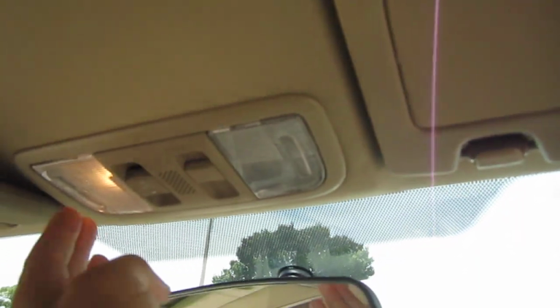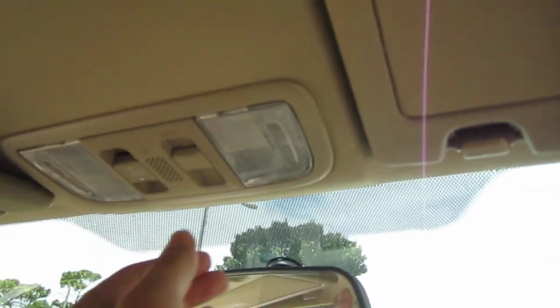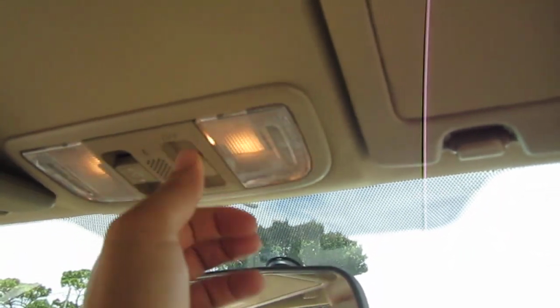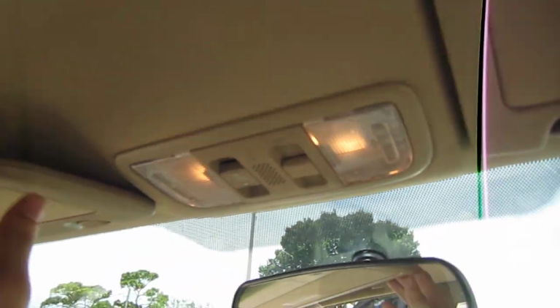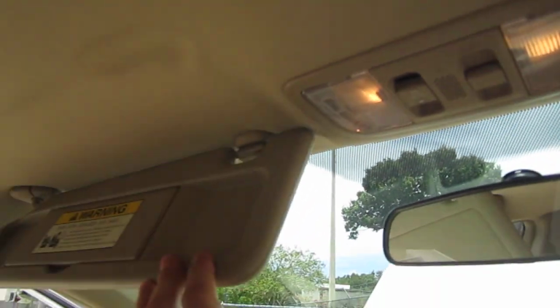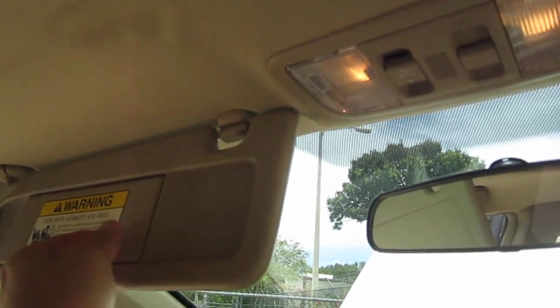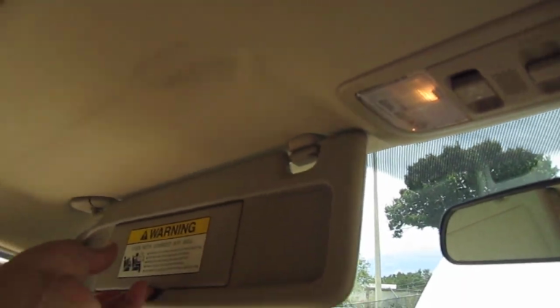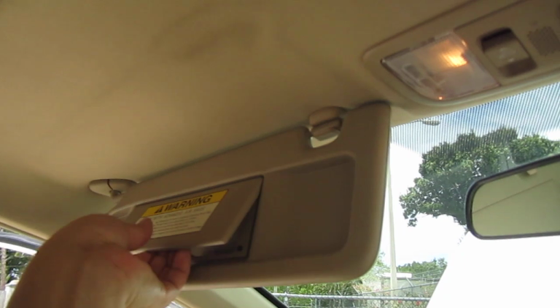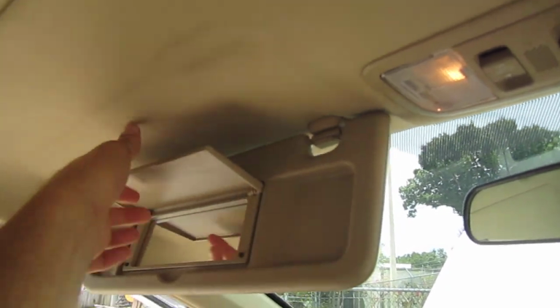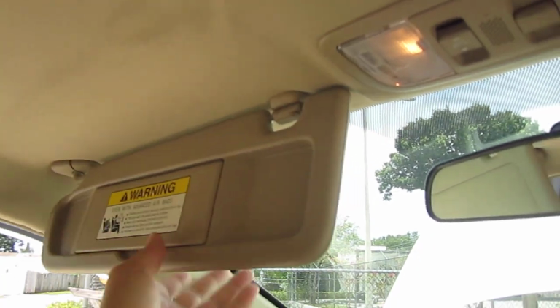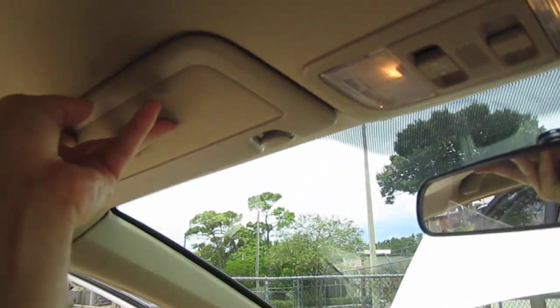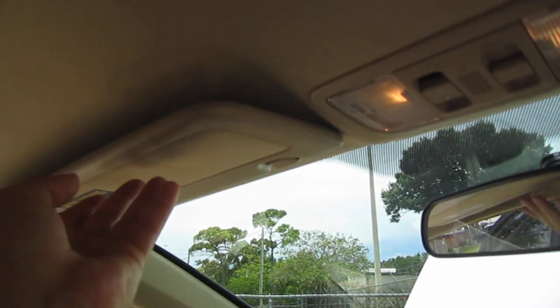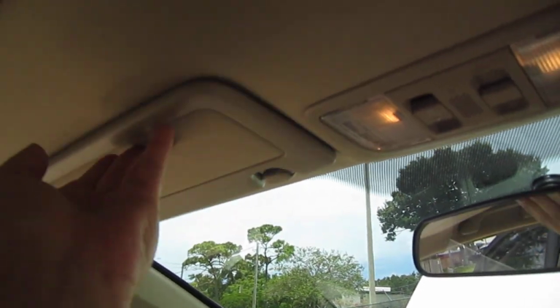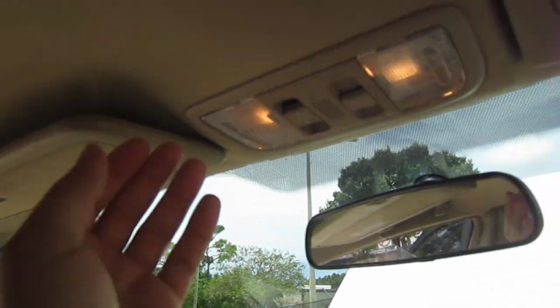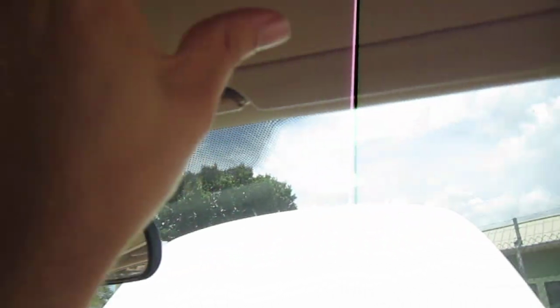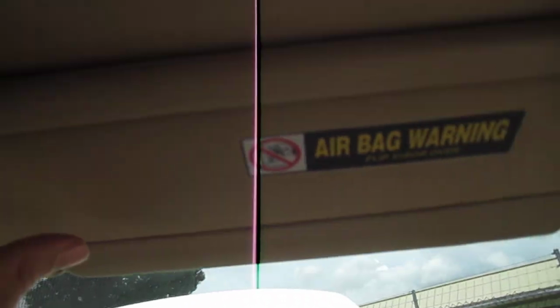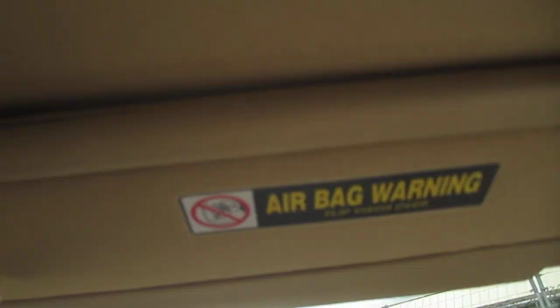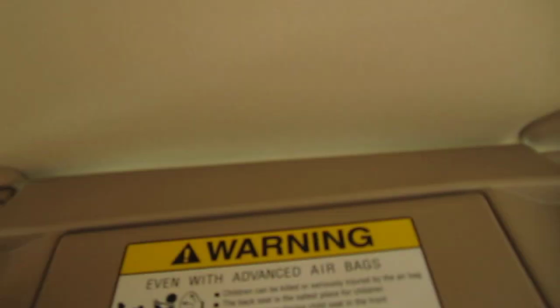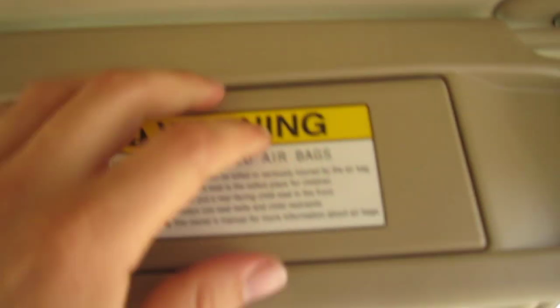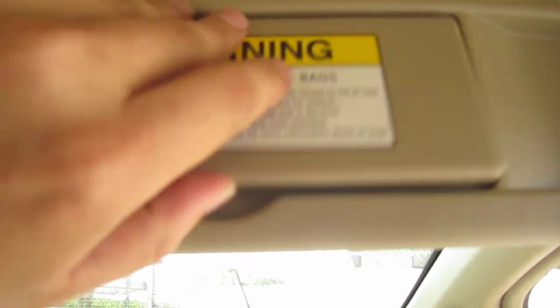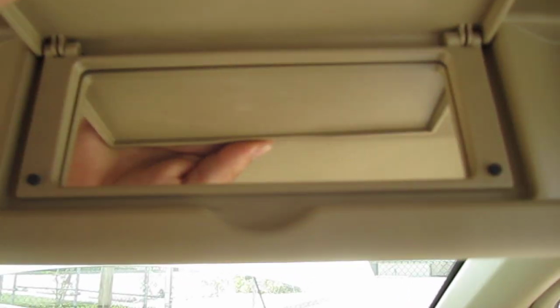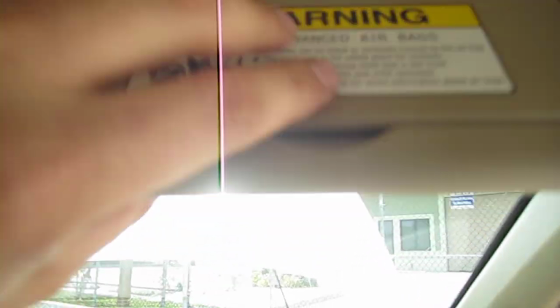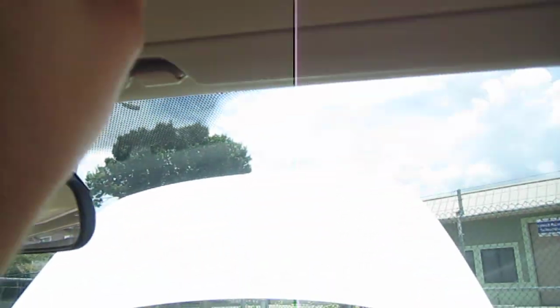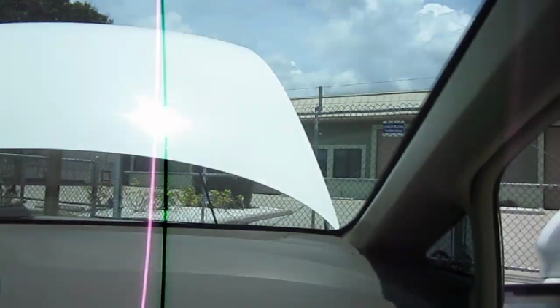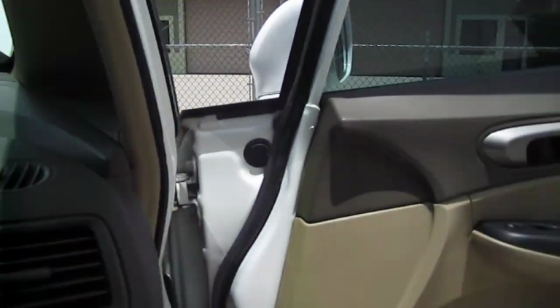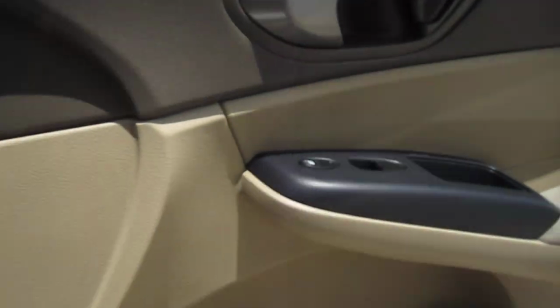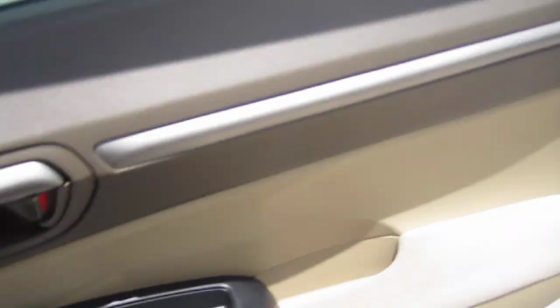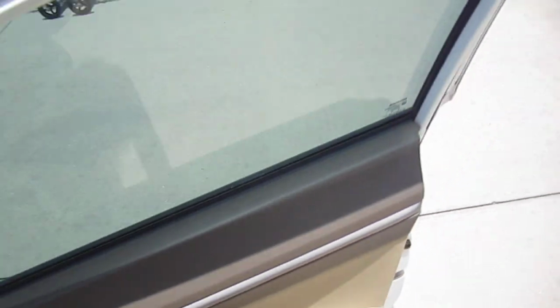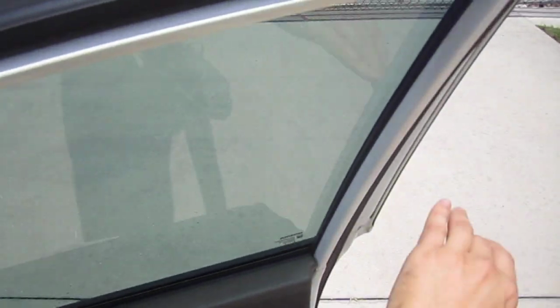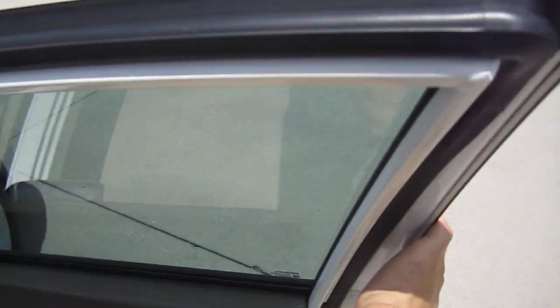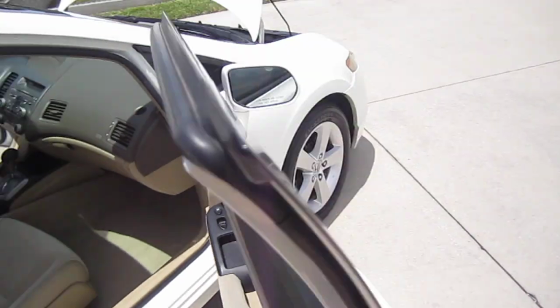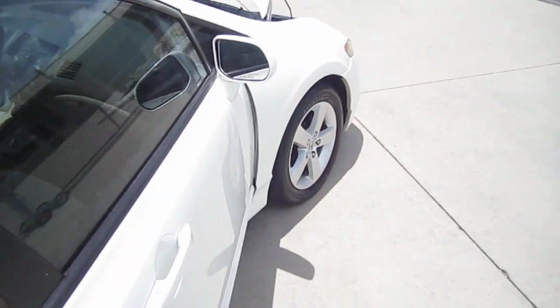We have our dual map lighting. We also have vanity mirrors. Very common to have a slight sag in the mirror, but this one does not have that, clearly as it's not used quite as much as the driver side in most cases.